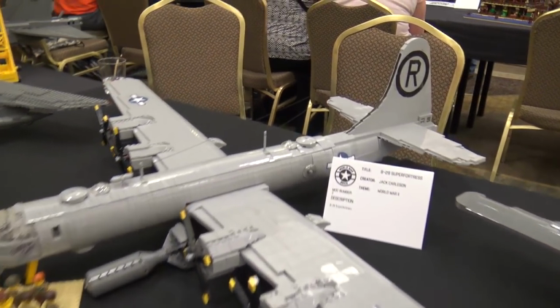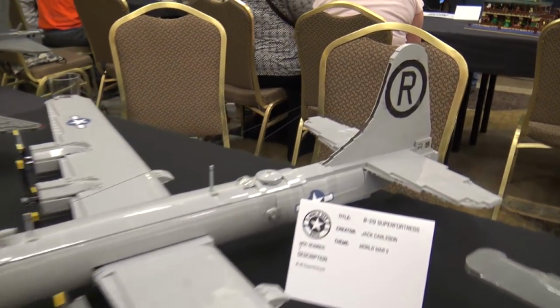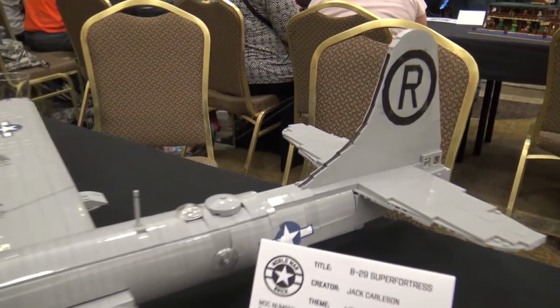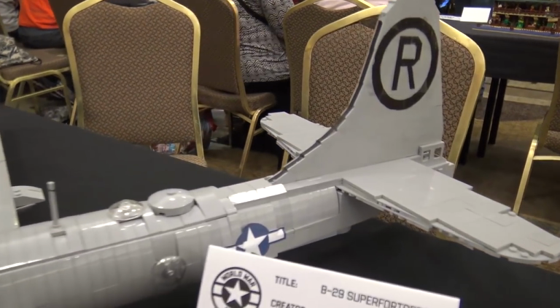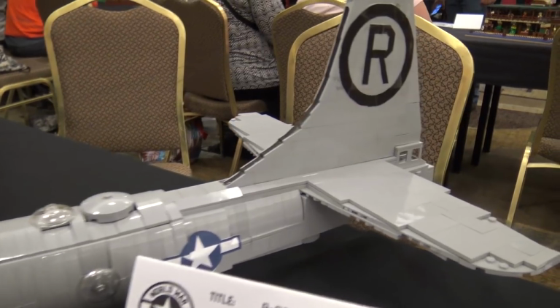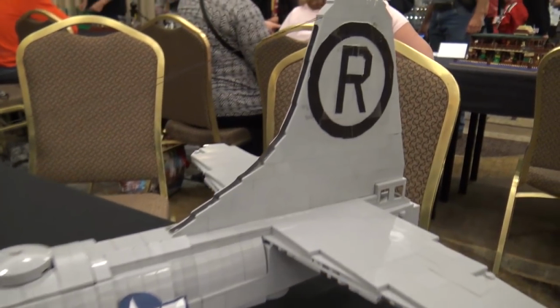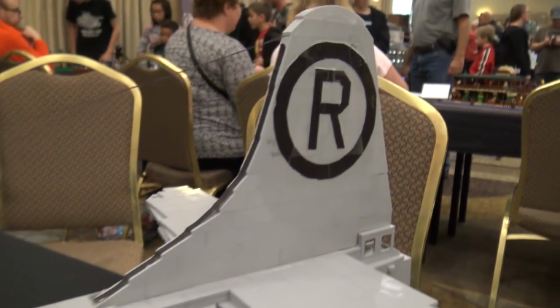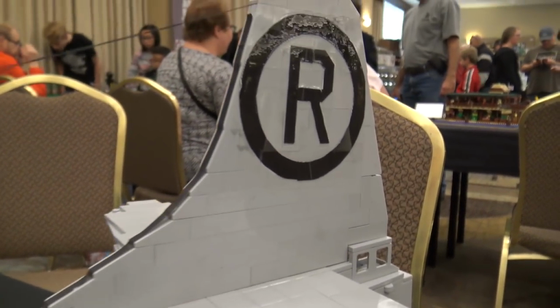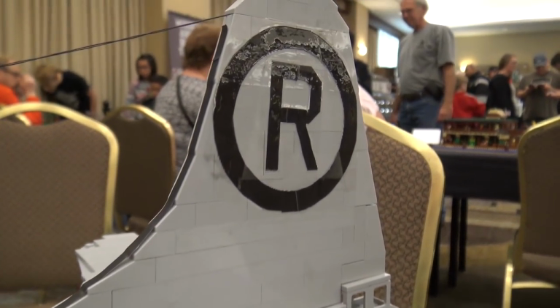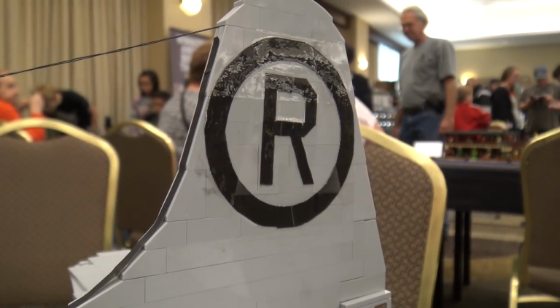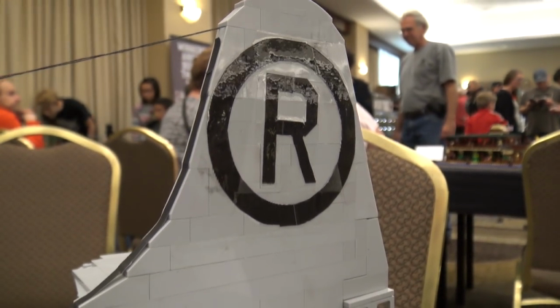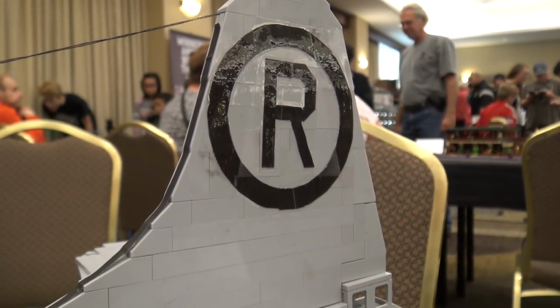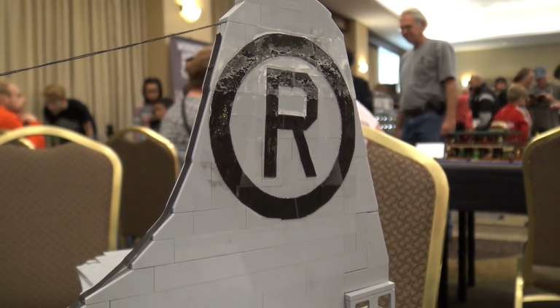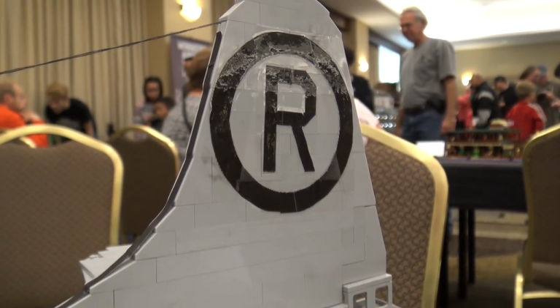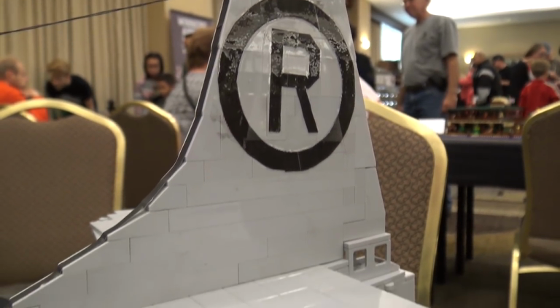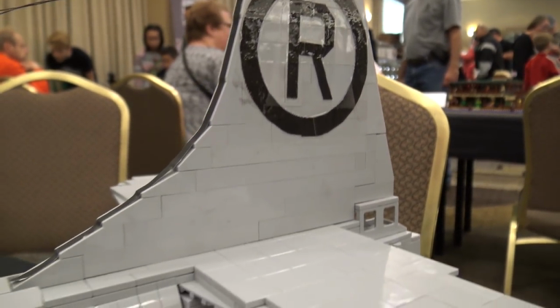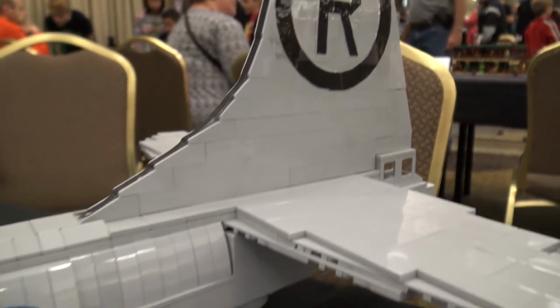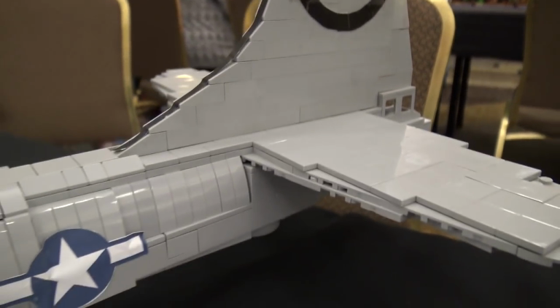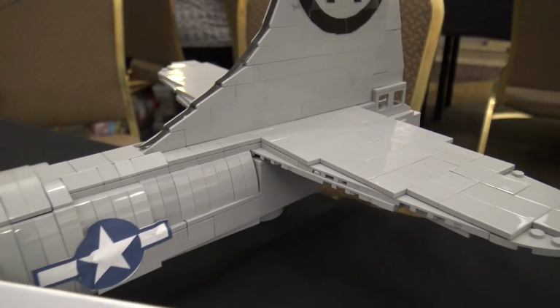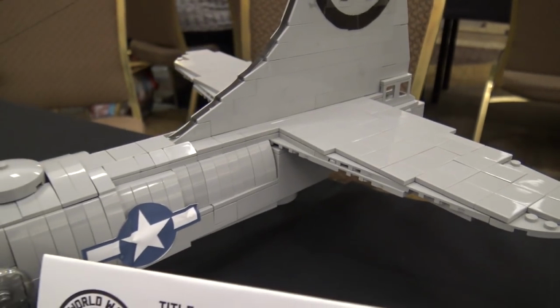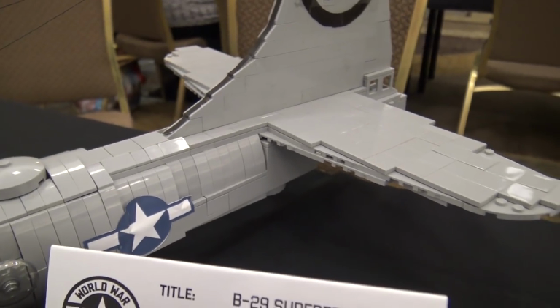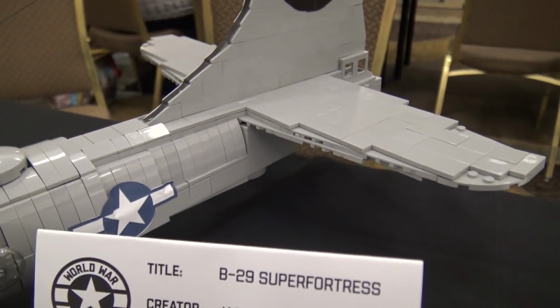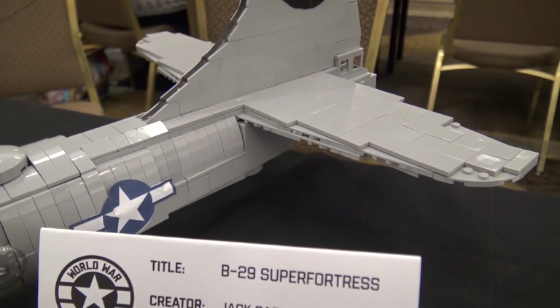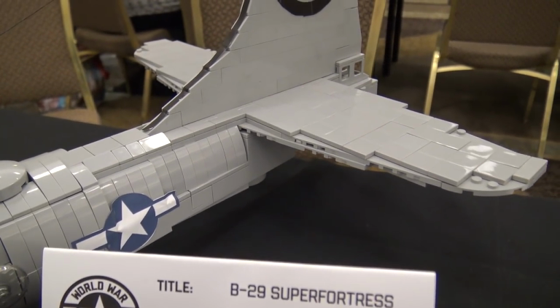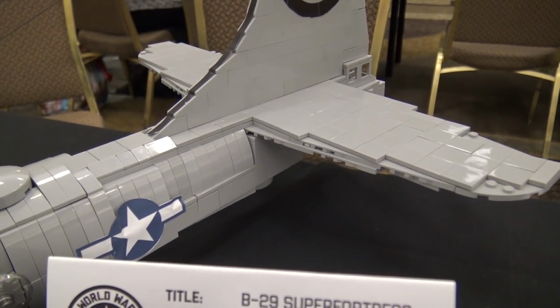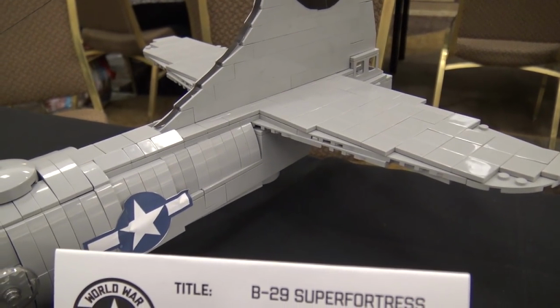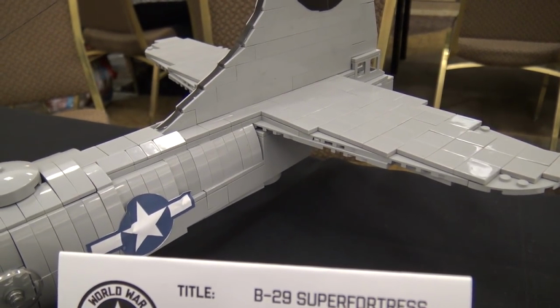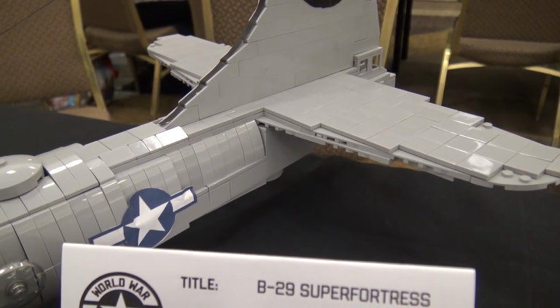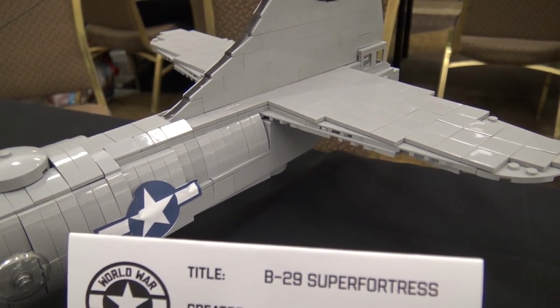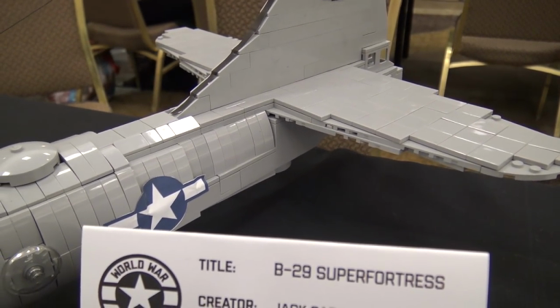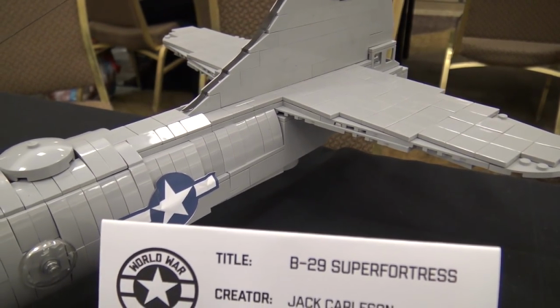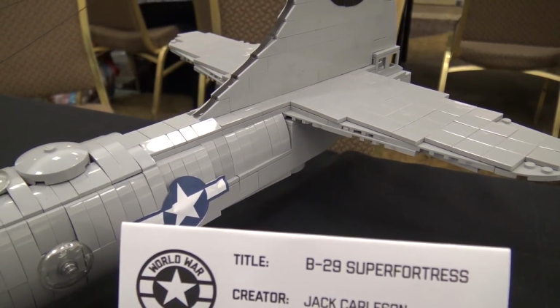I was kind of disappointed I didn't have more decals to make it look a little better, but I might change the name of the plane one day. I just like Enola Gay because it's more iconic and most people know the plane.